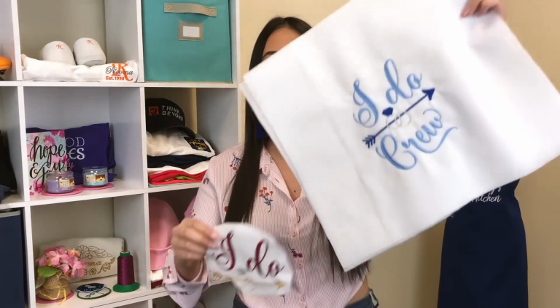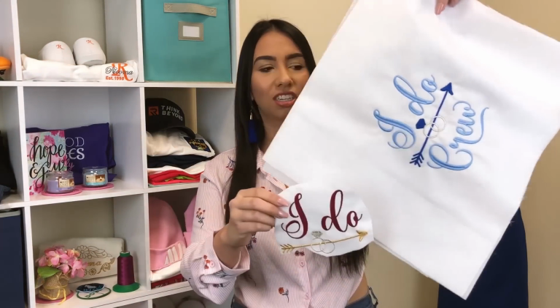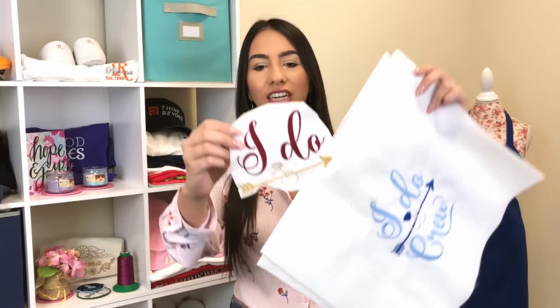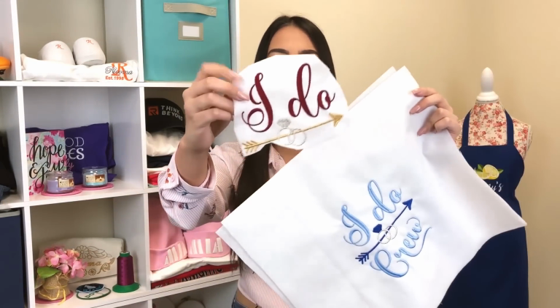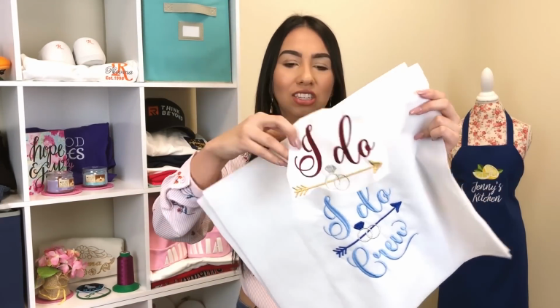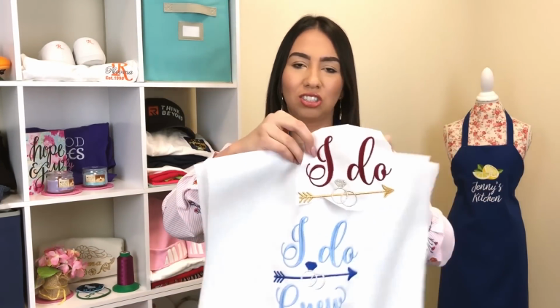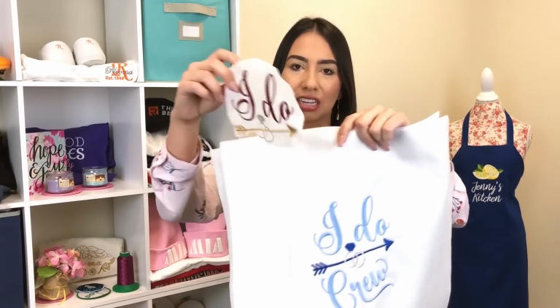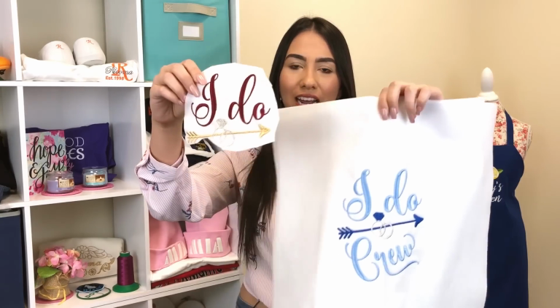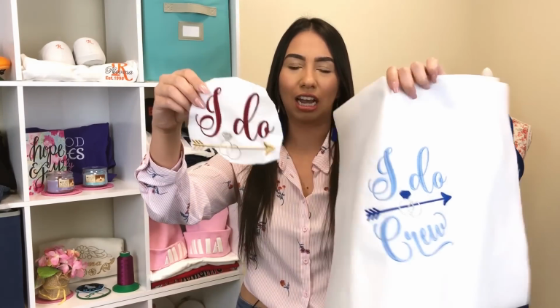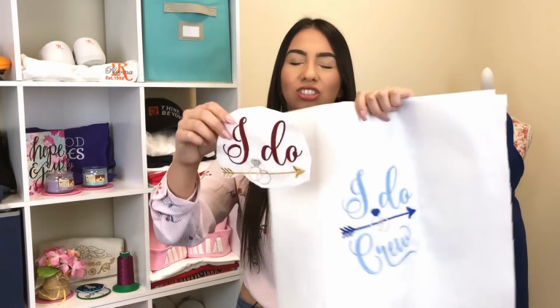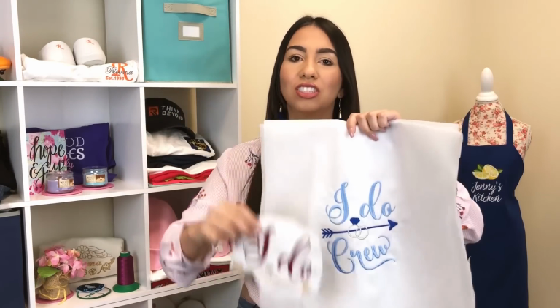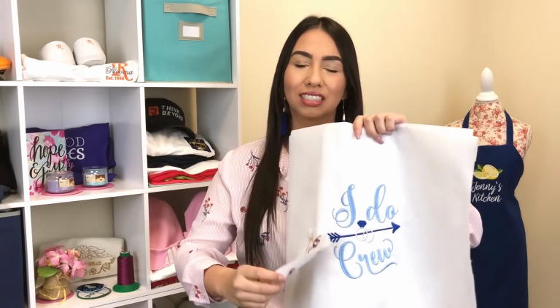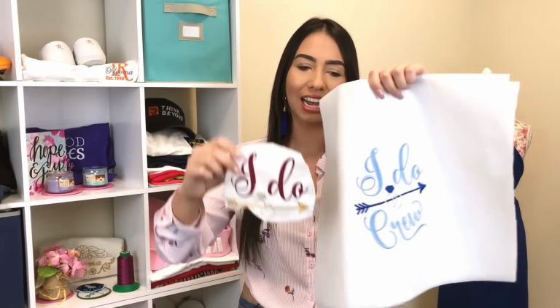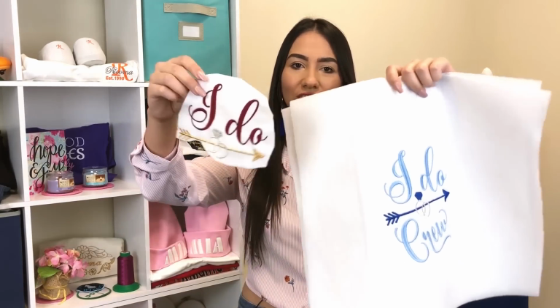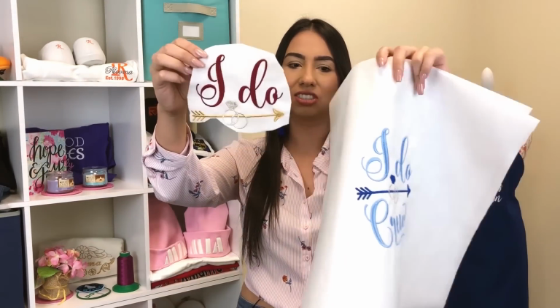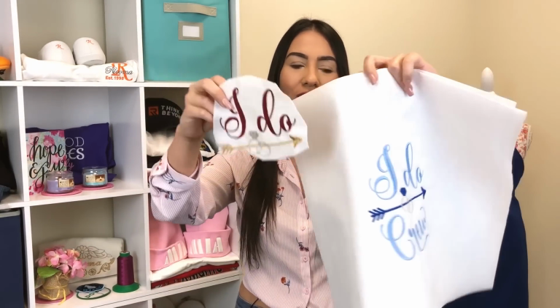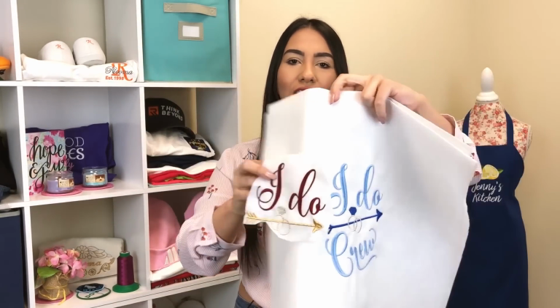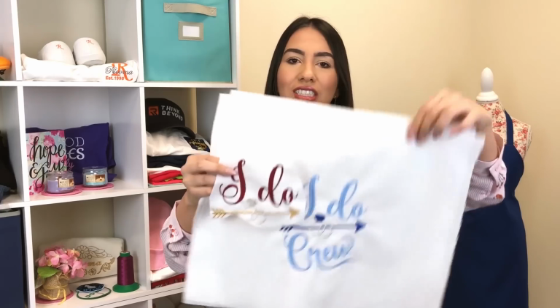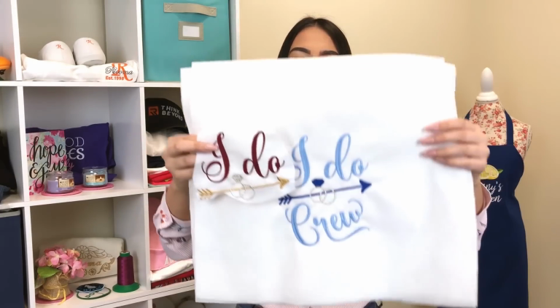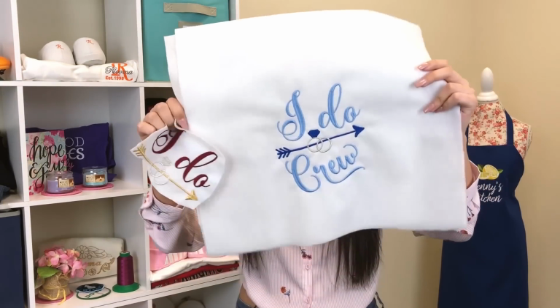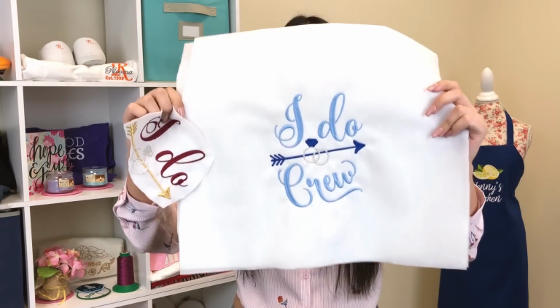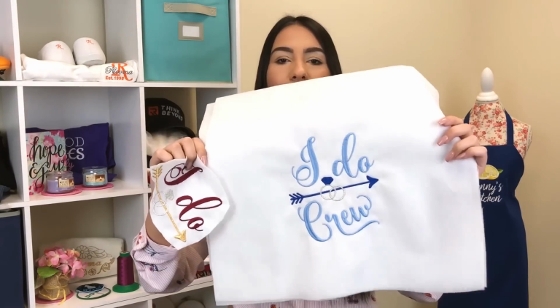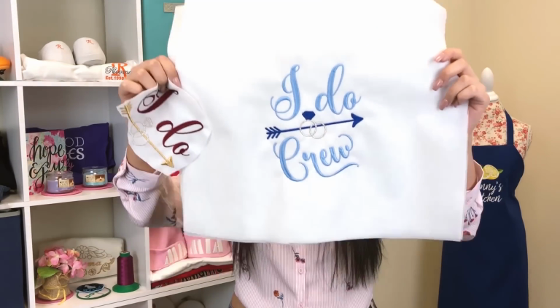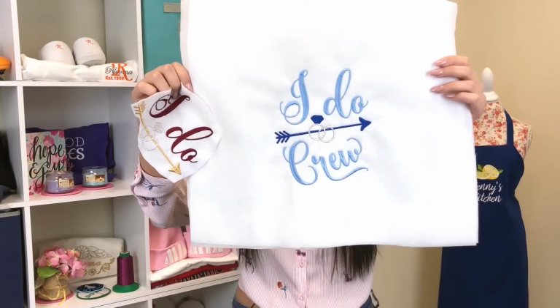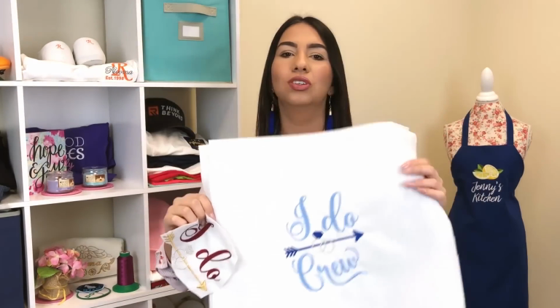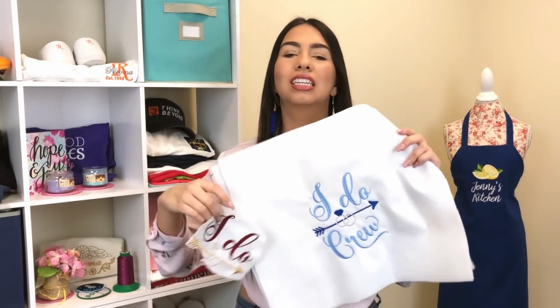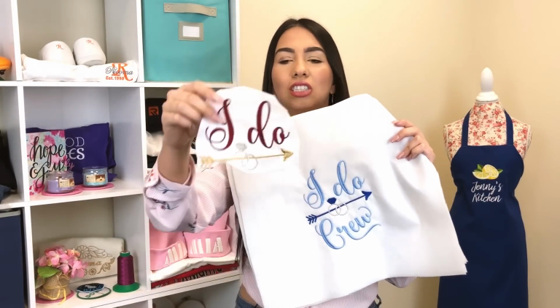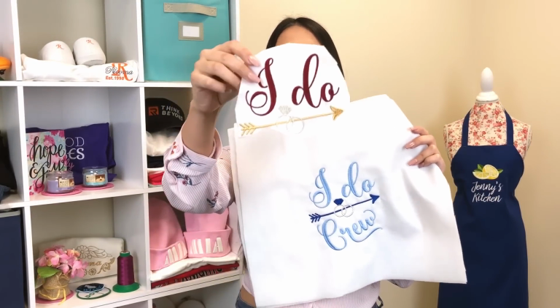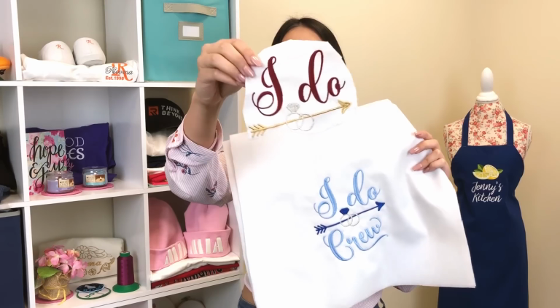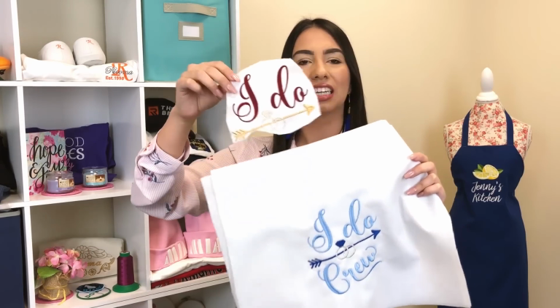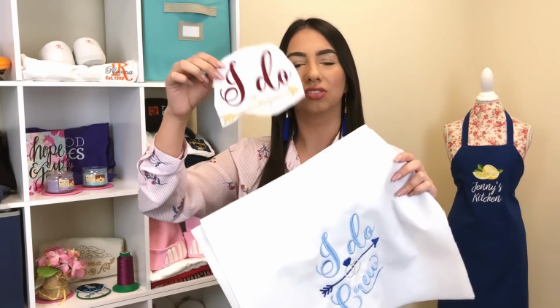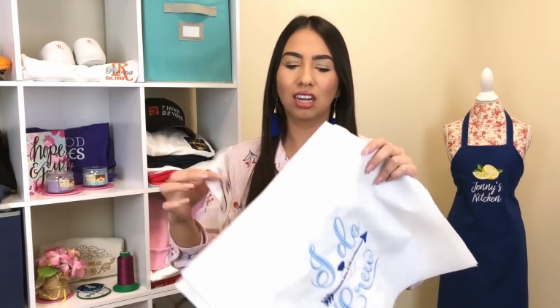Wedding embroidery is awesome — I love it so much, there's such a need for it. I used one design and actually turned it into two. As you can see, this one is for the bridesmaids — it says 'I Do Crew' — and then this one is for the bride — it says 'I Do.'